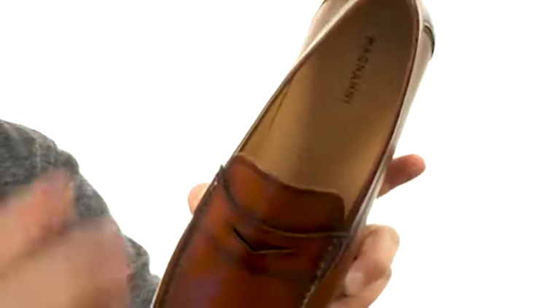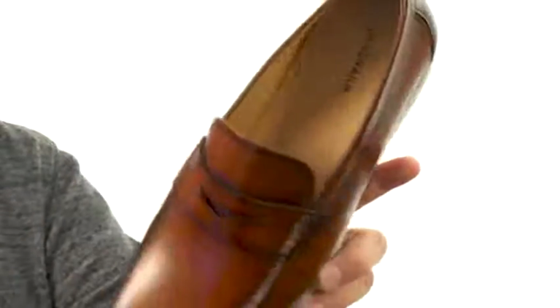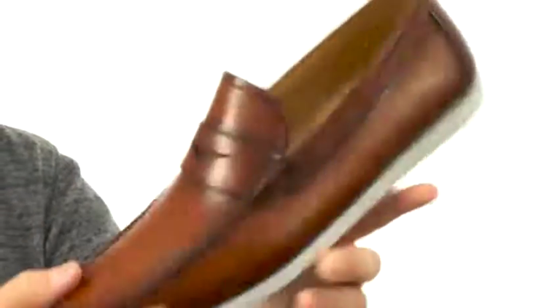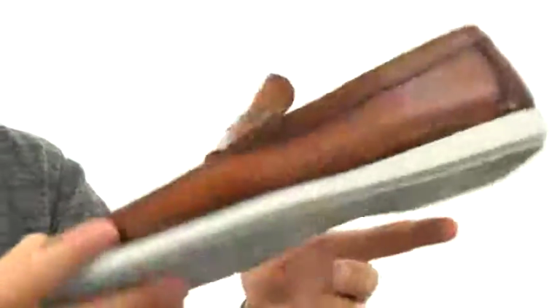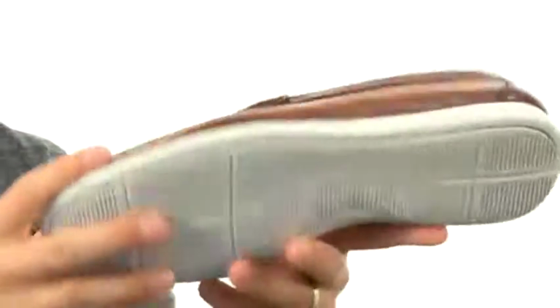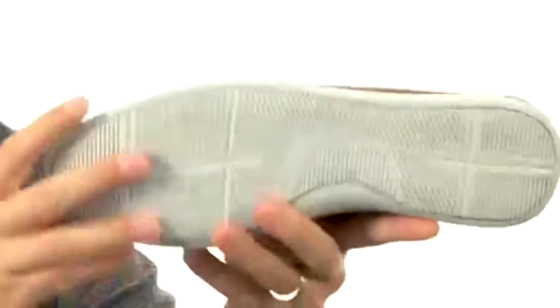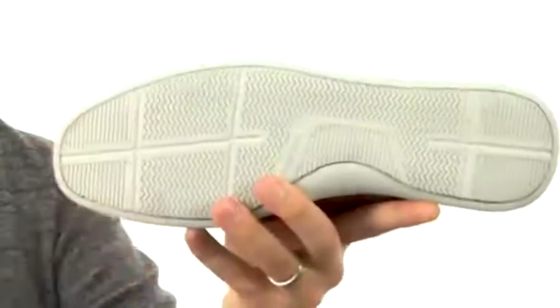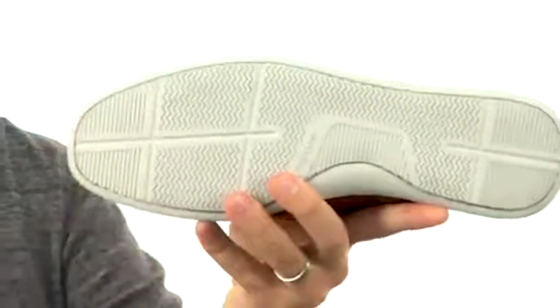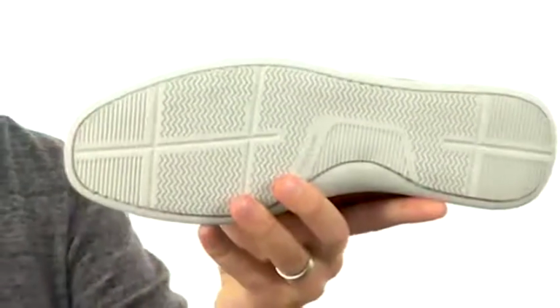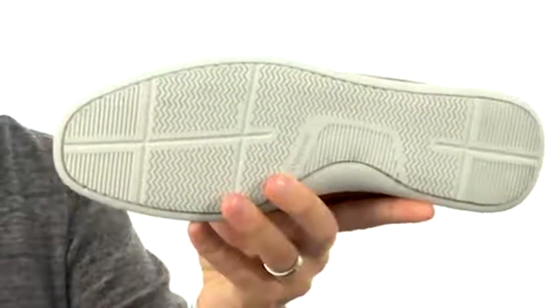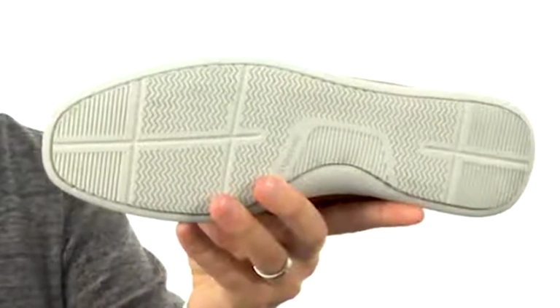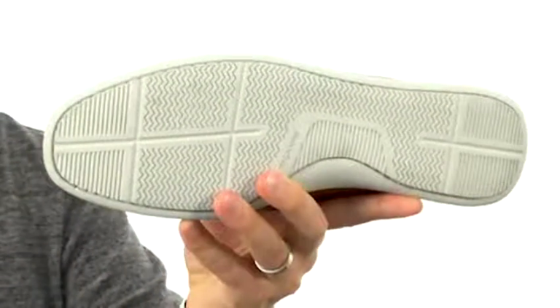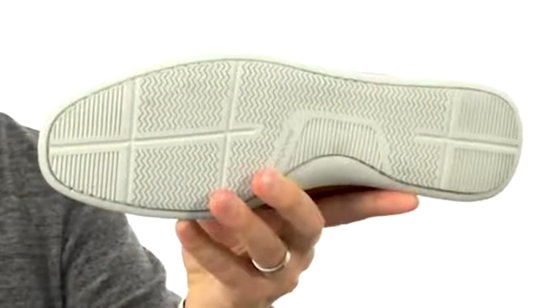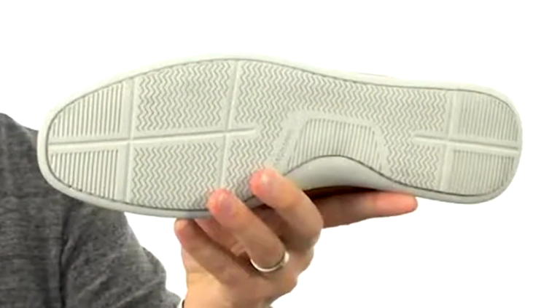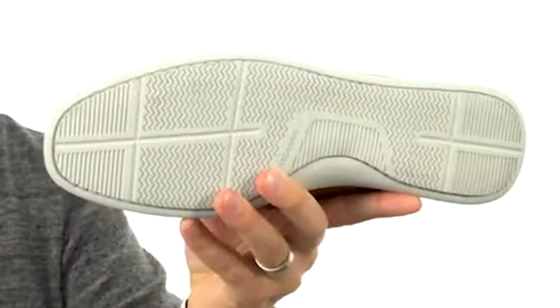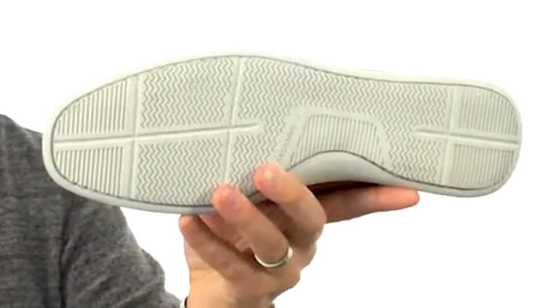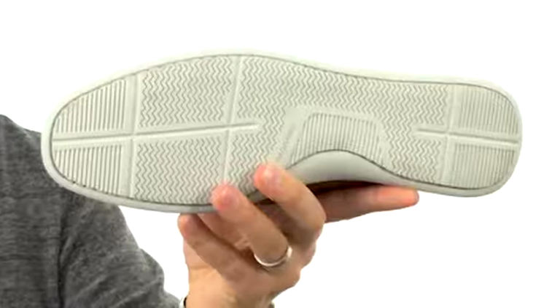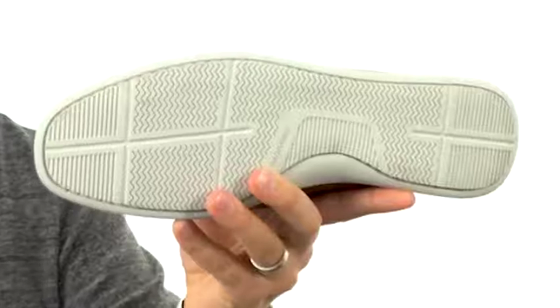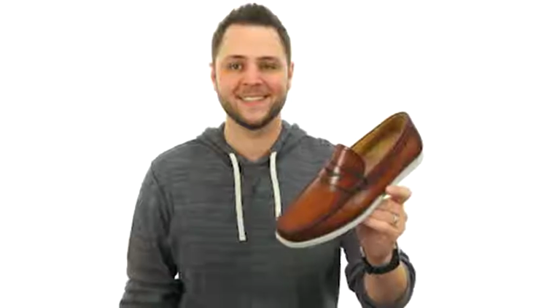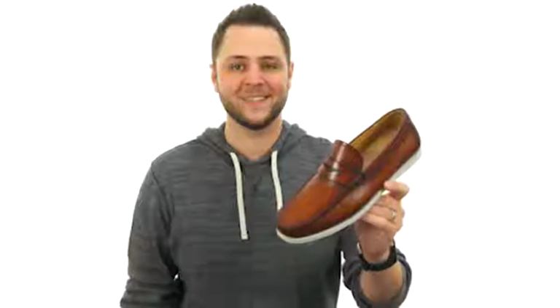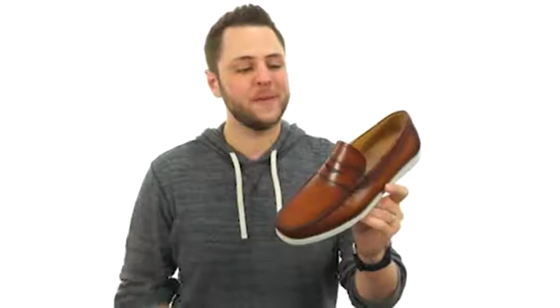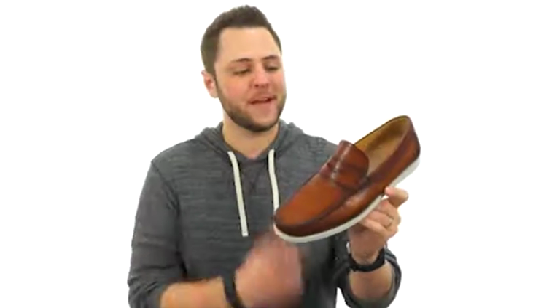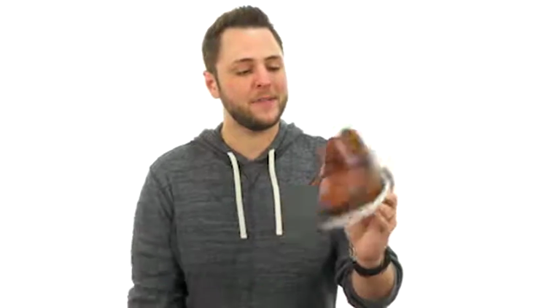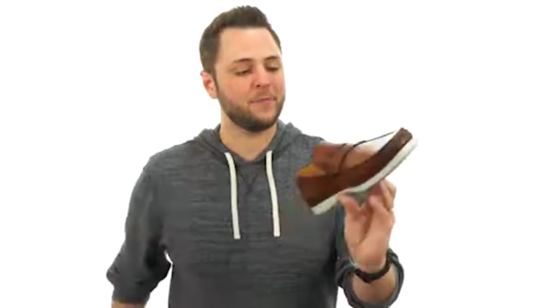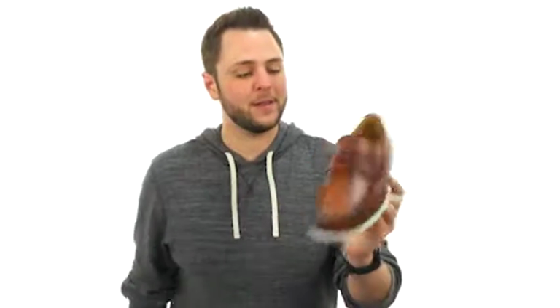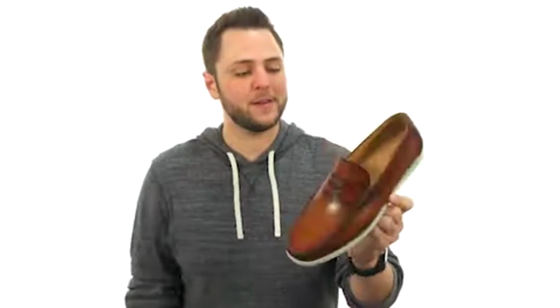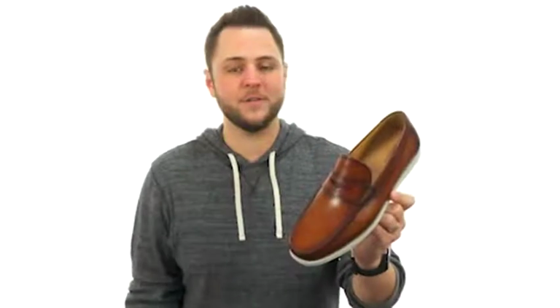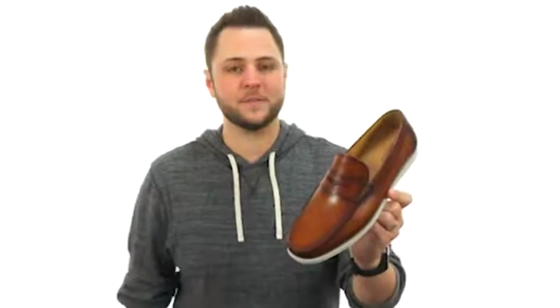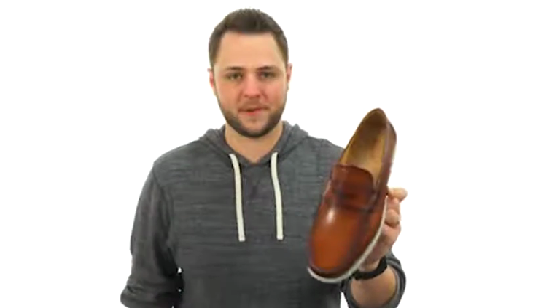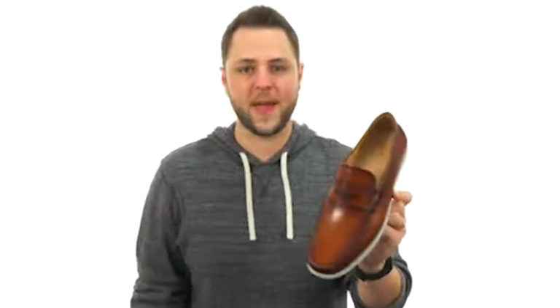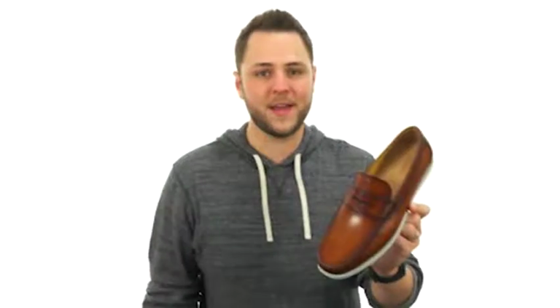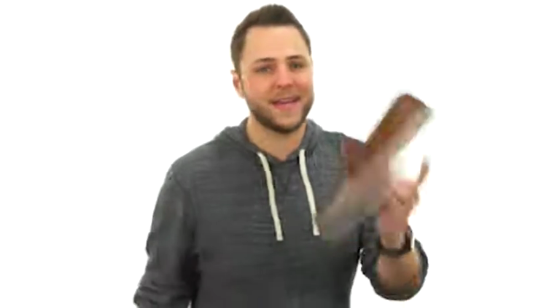And on the bottom, we have that shock absorbing rubber outsole. Don't miss out on these great-looking shoes from Magnani.